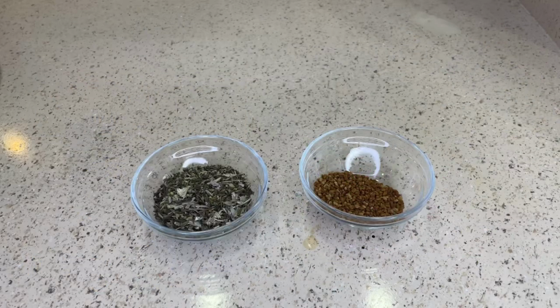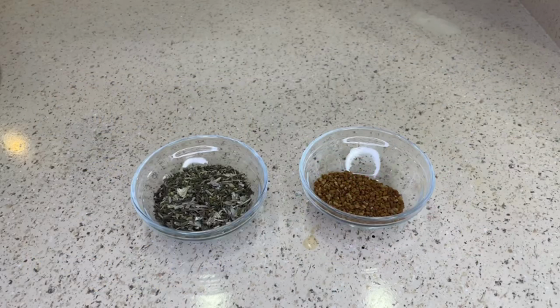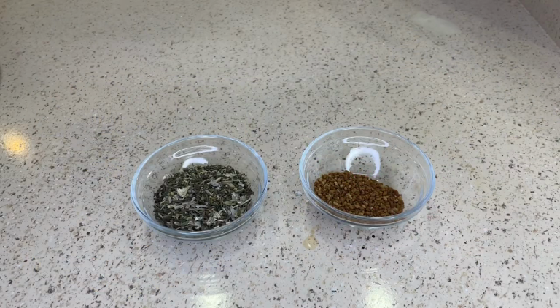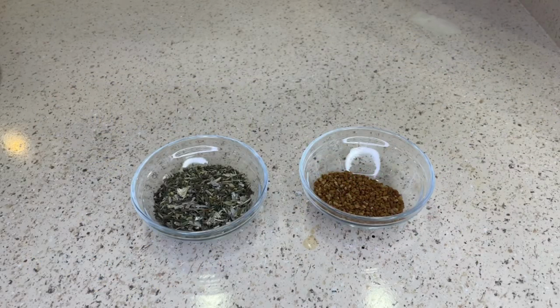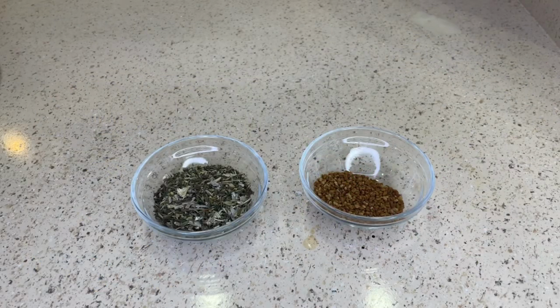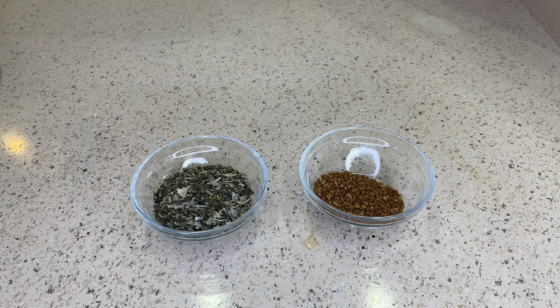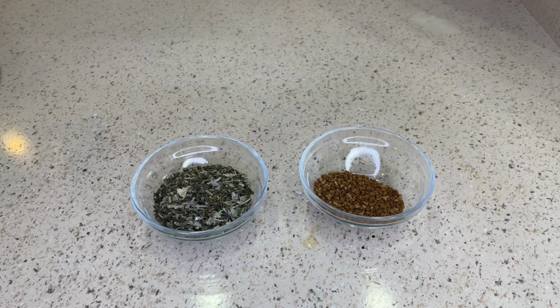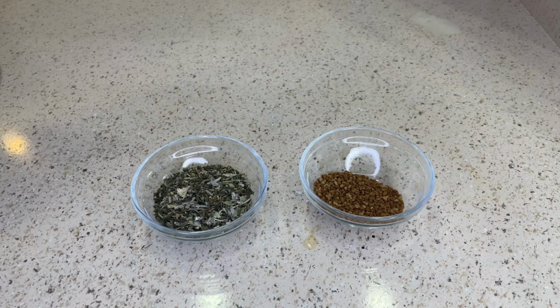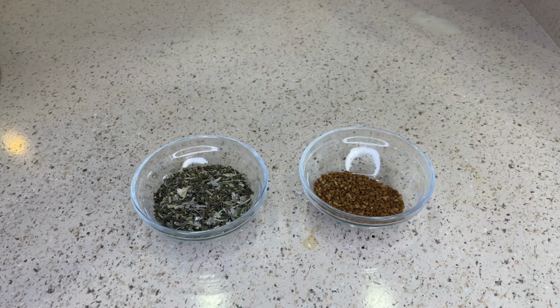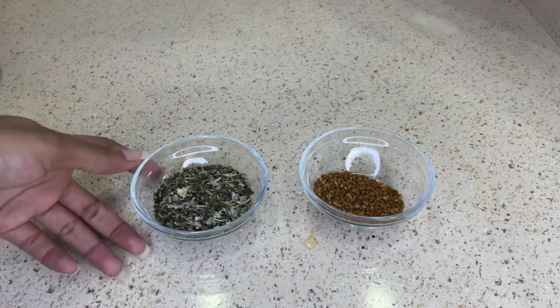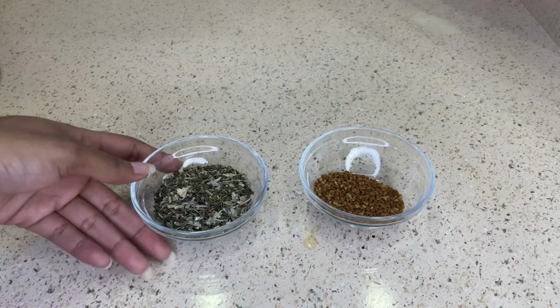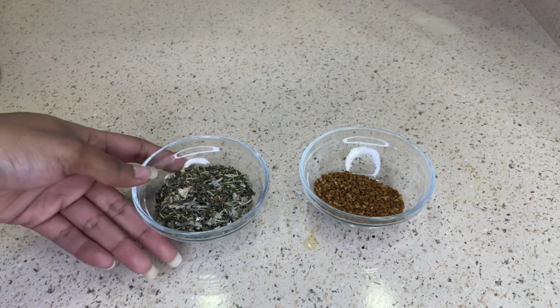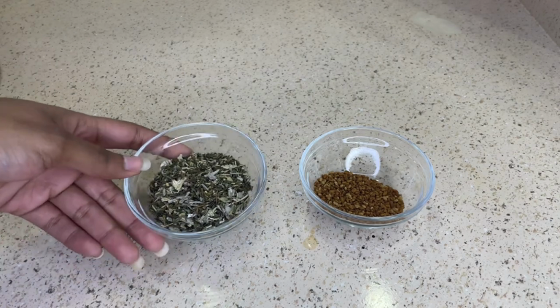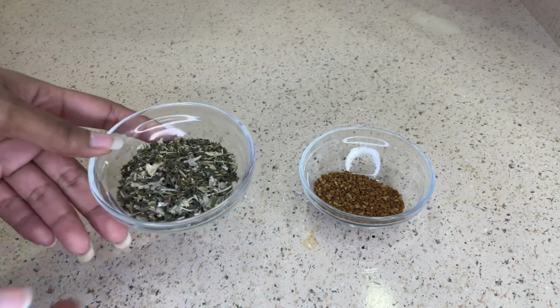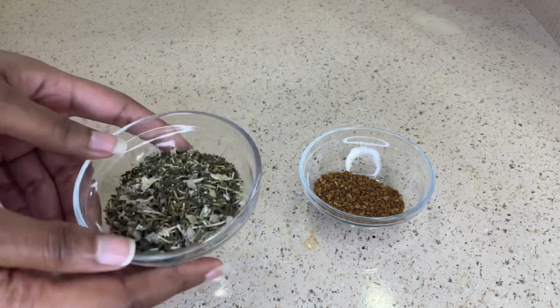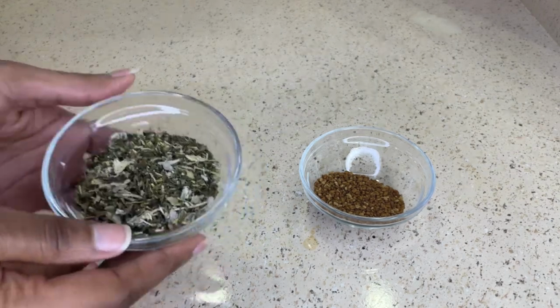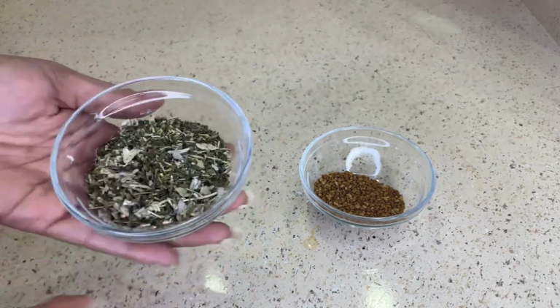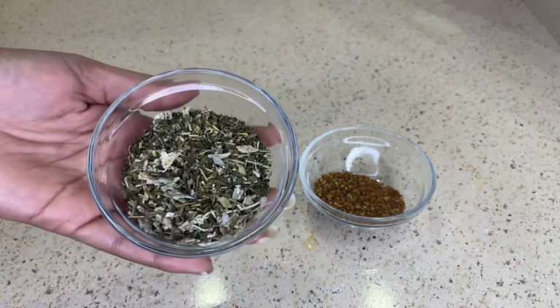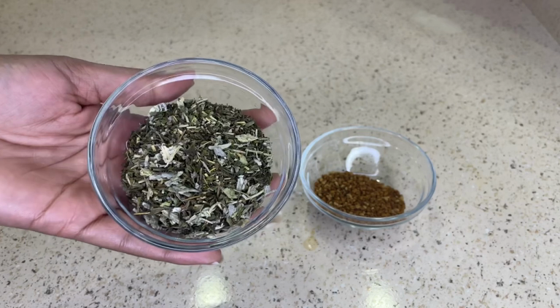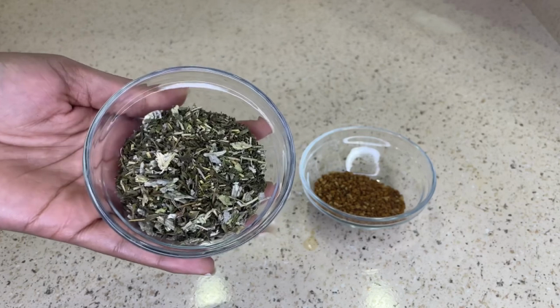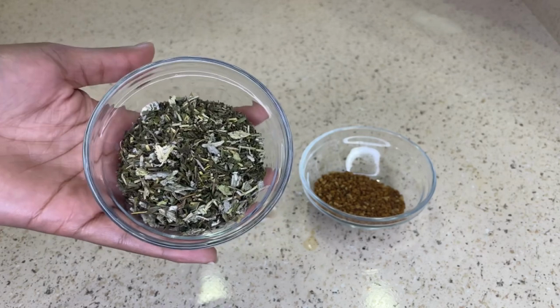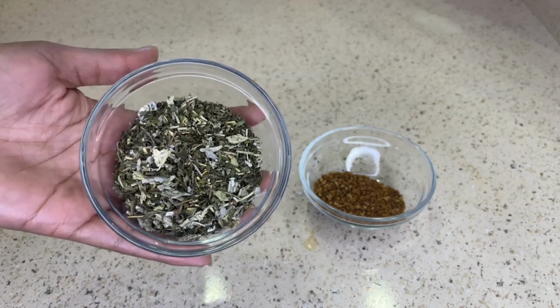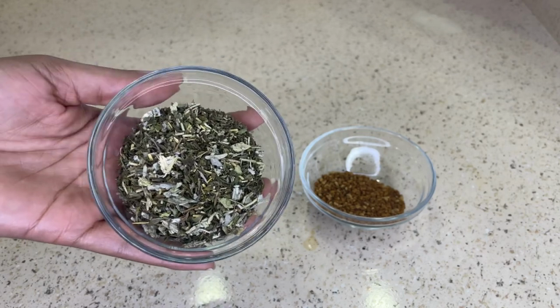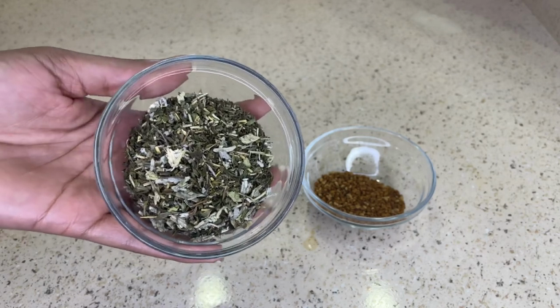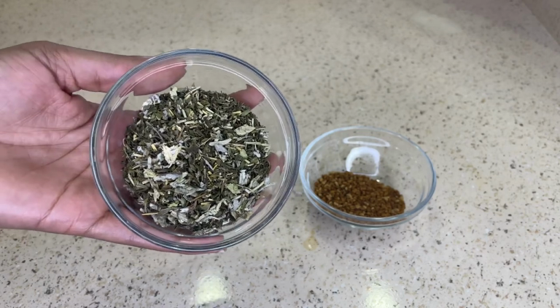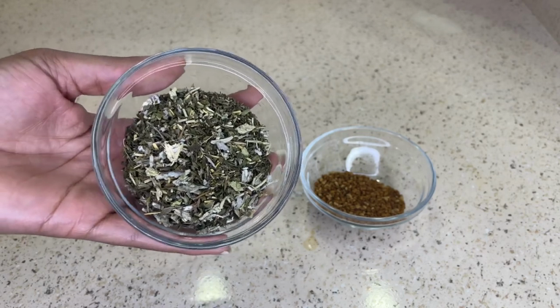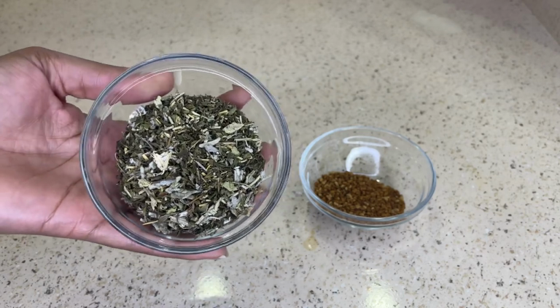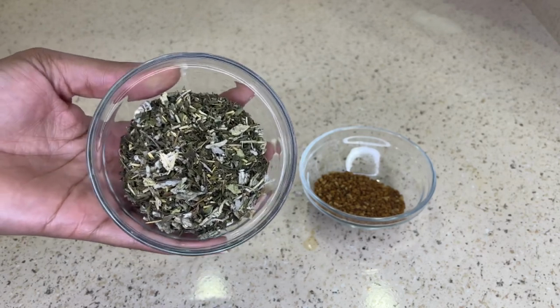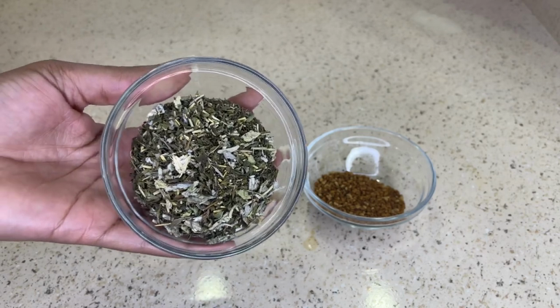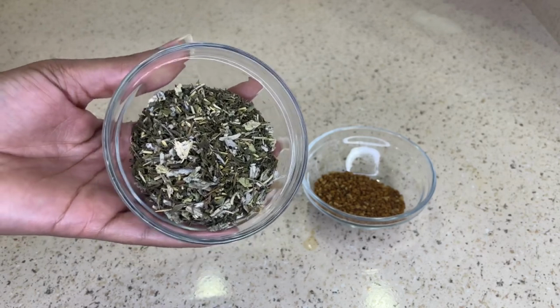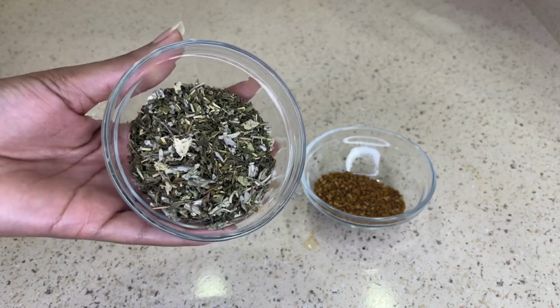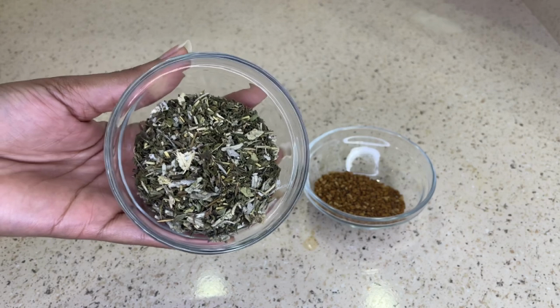So the ingredients that I'm going to be using in this recipe is going to be a quarter cup of a tea blend that contains peppermint leaves, rosemary leaves, sage, and spearmint leaves.